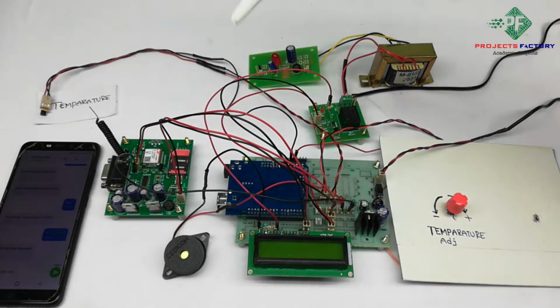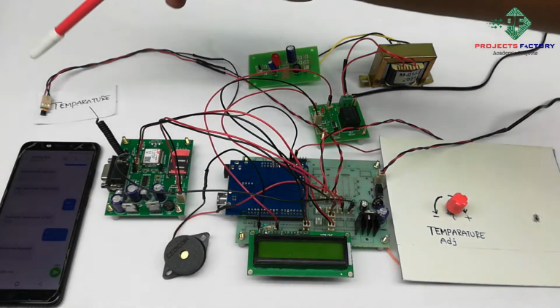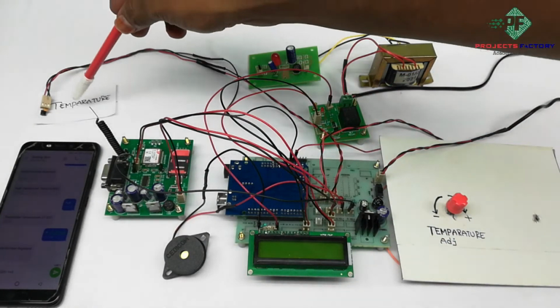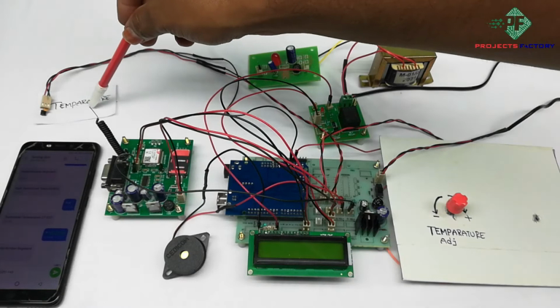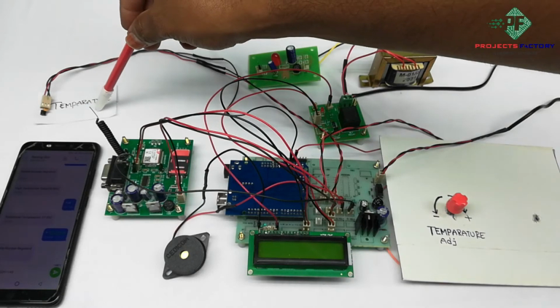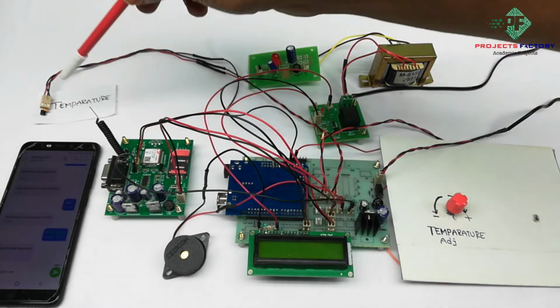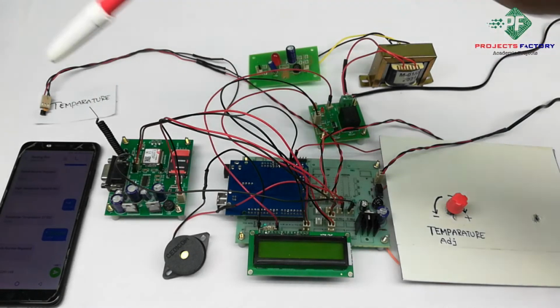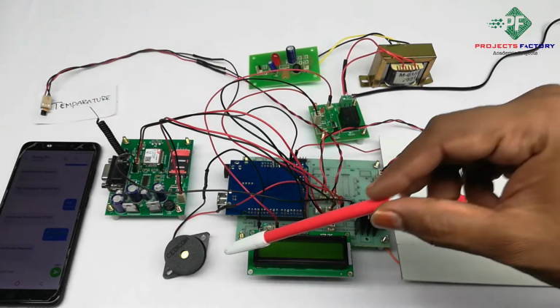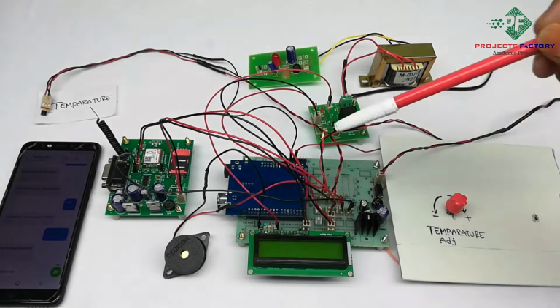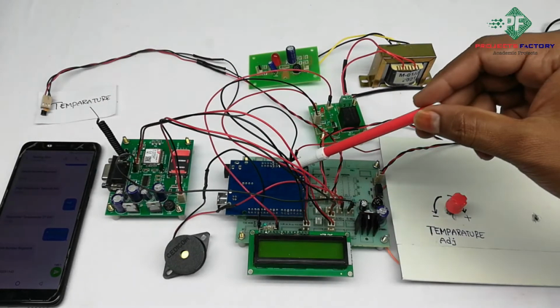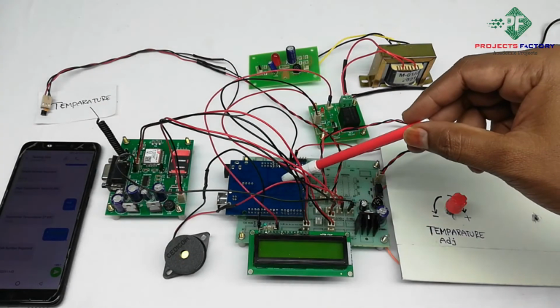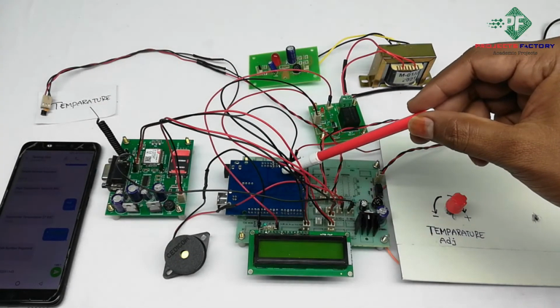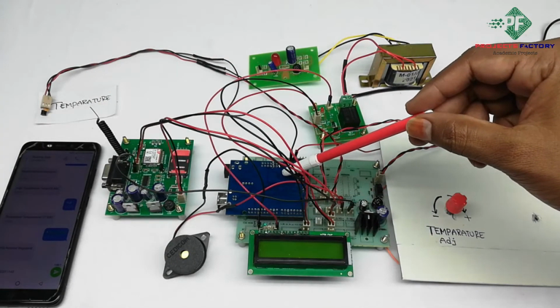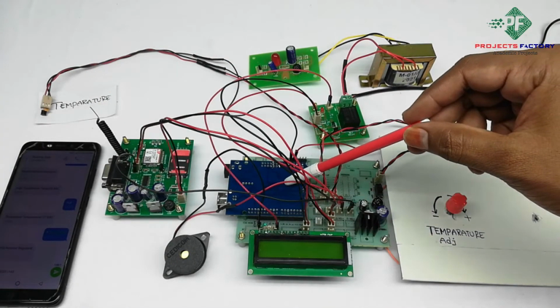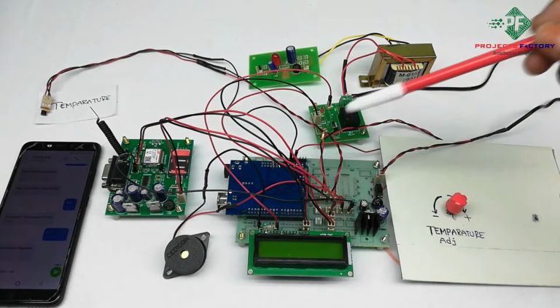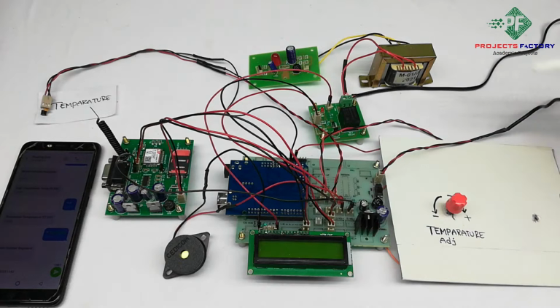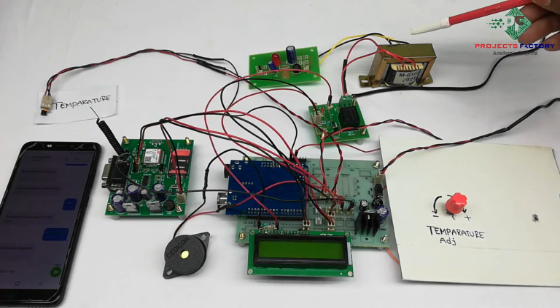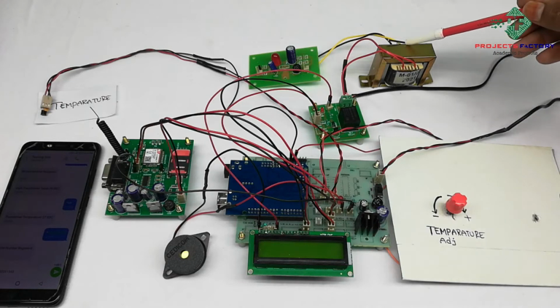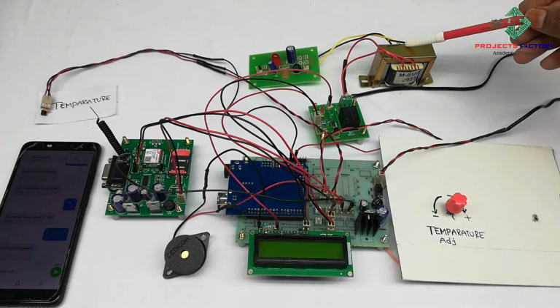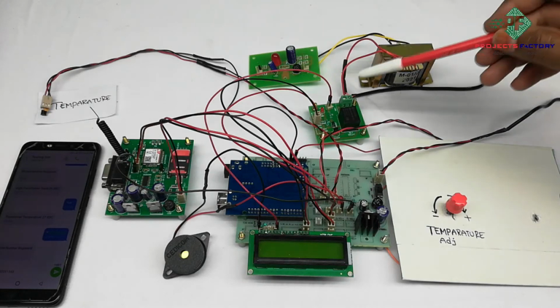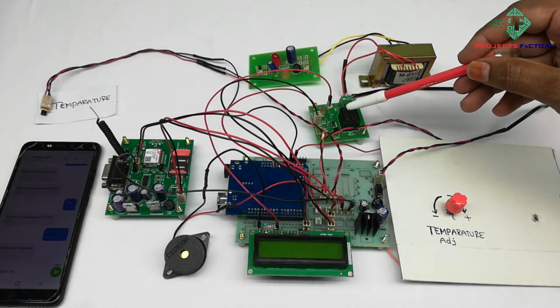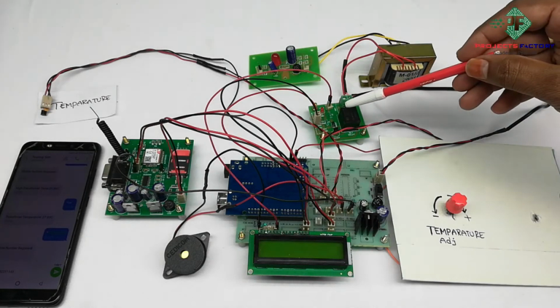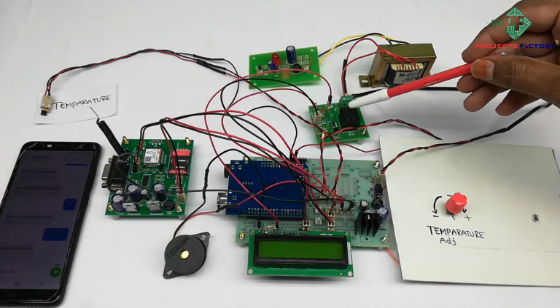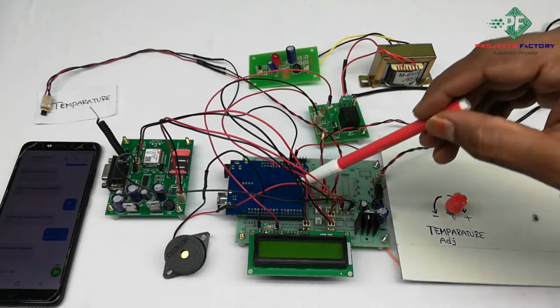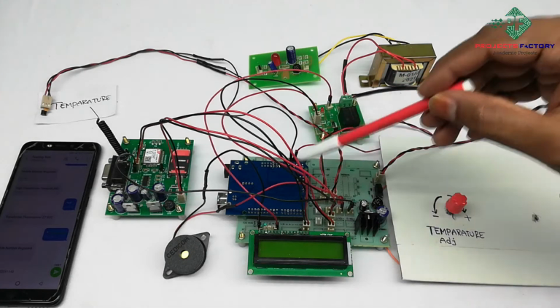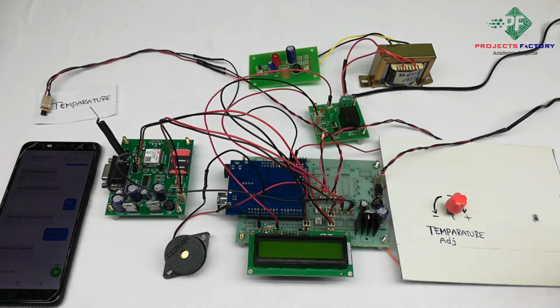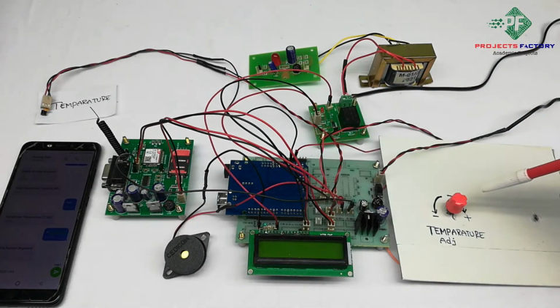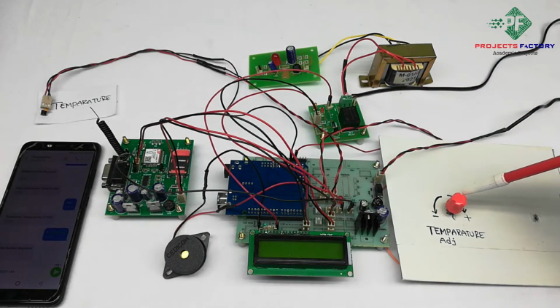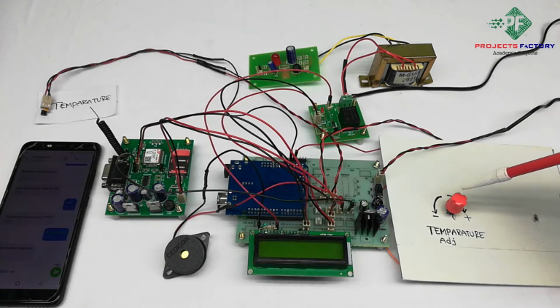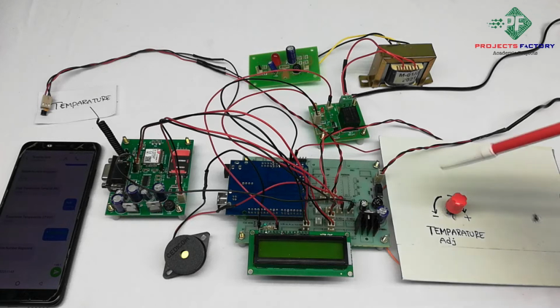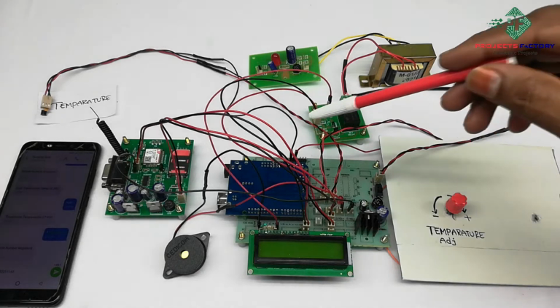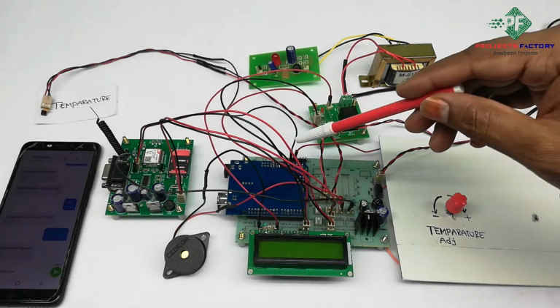An LM35 temperature sensor and buzzer are connected to Arduino analog and digital pins respectively. The transformer can be controlled by a relay connected to an Arduino digital pin. A 10k potentiometer is connected to Arduino analog pins.